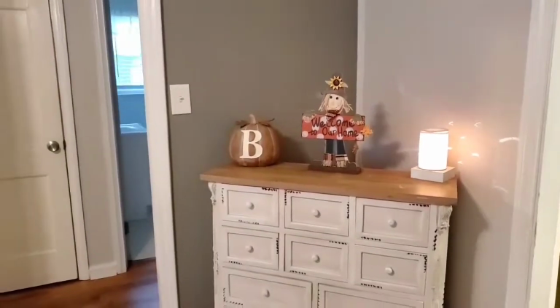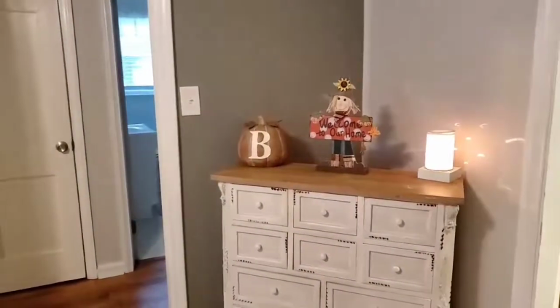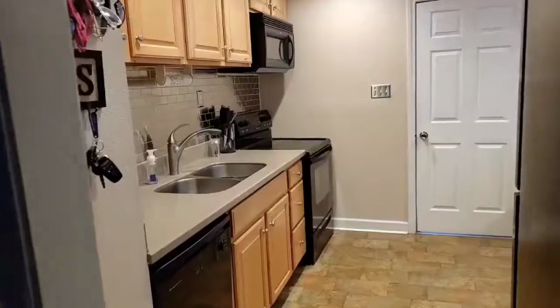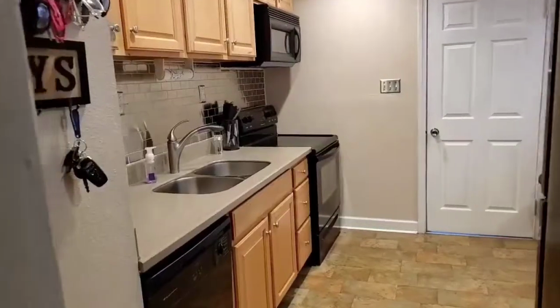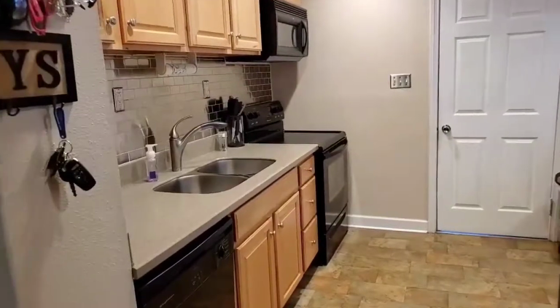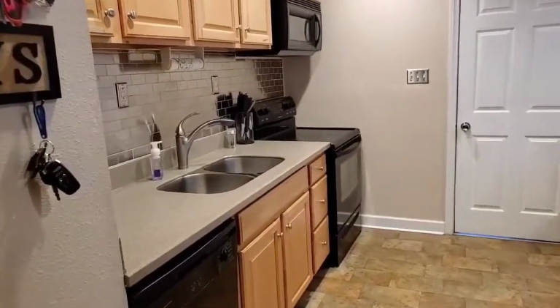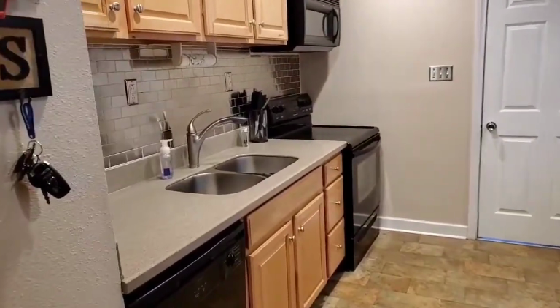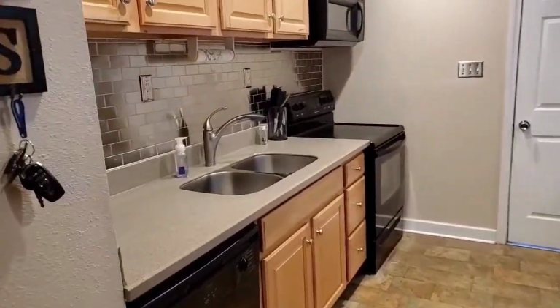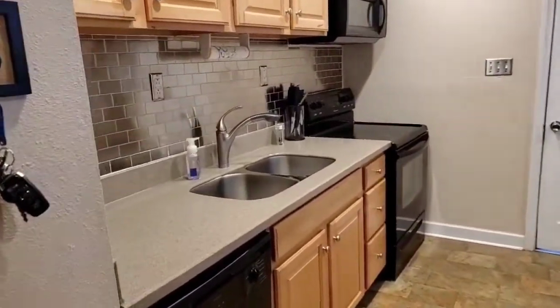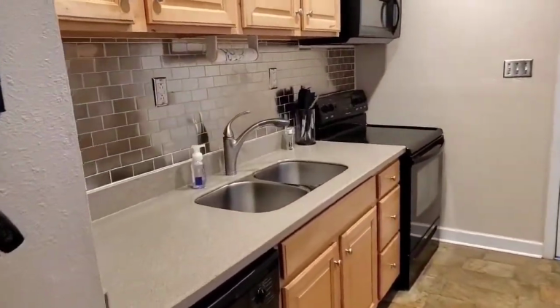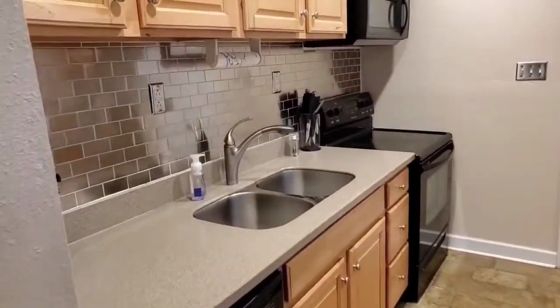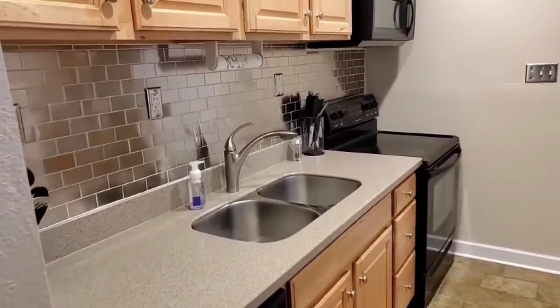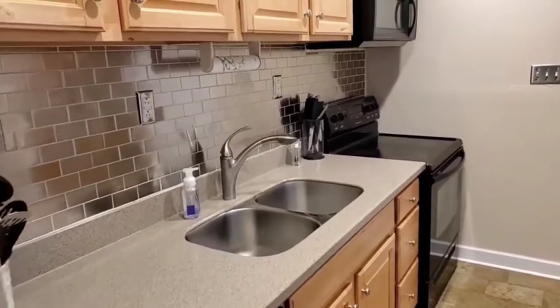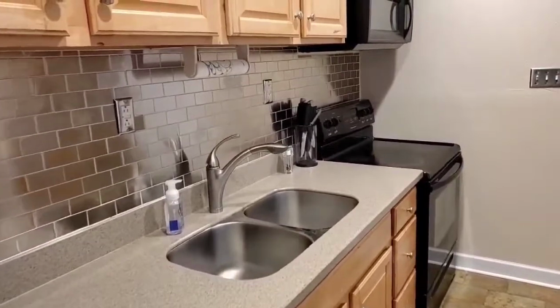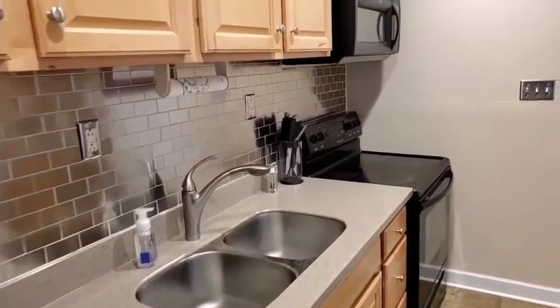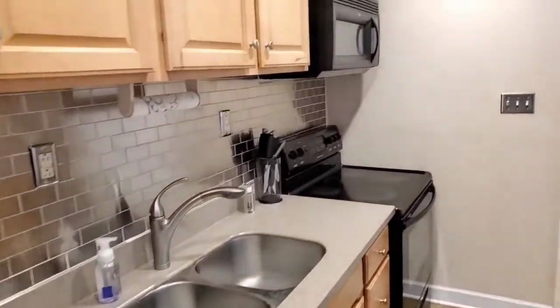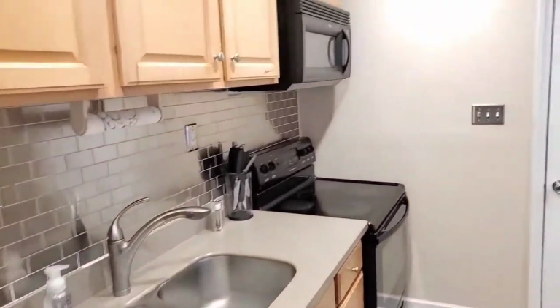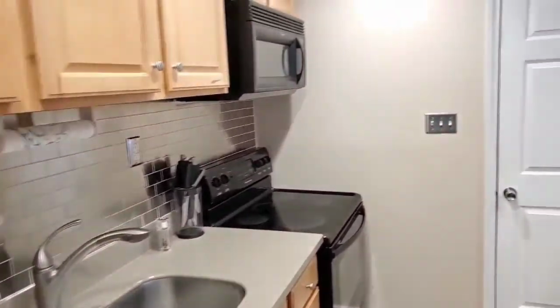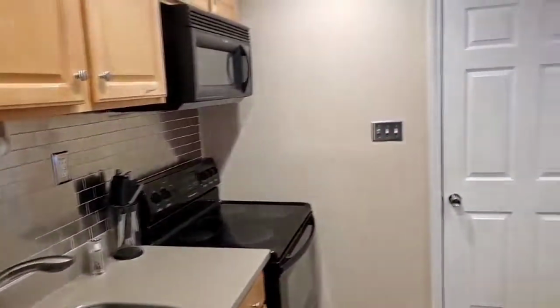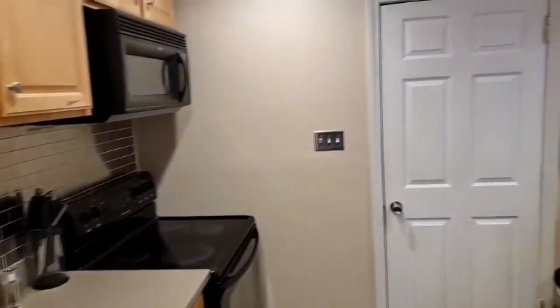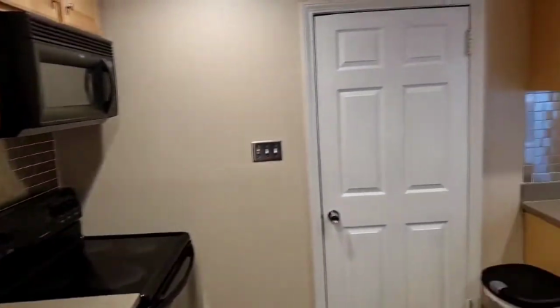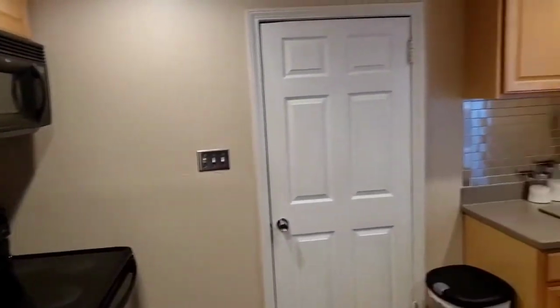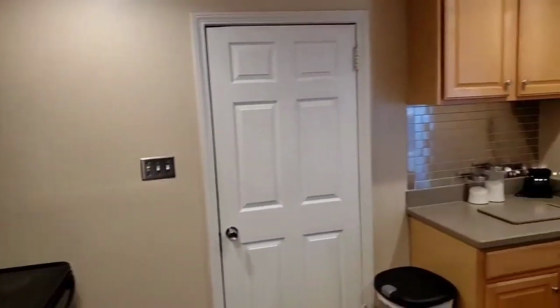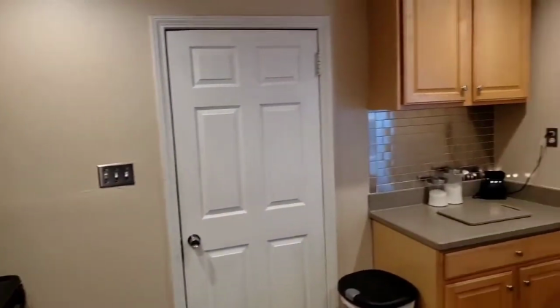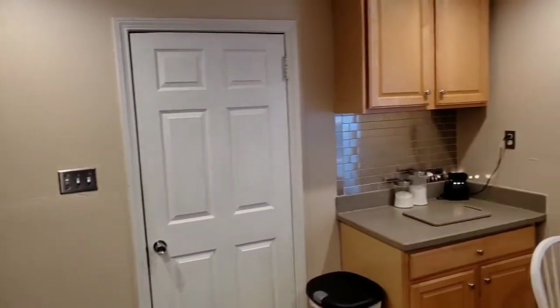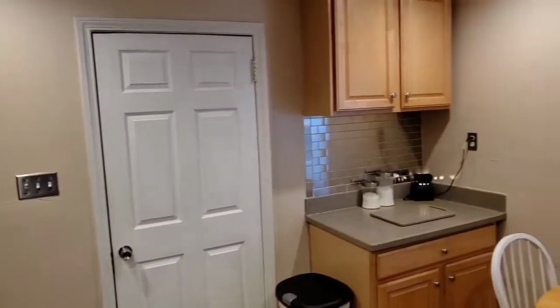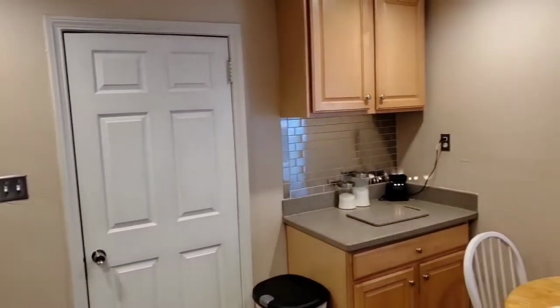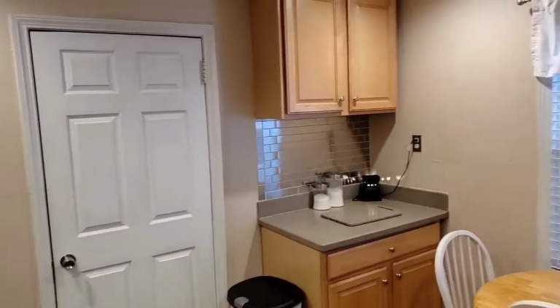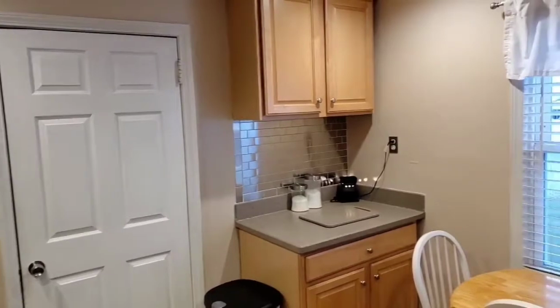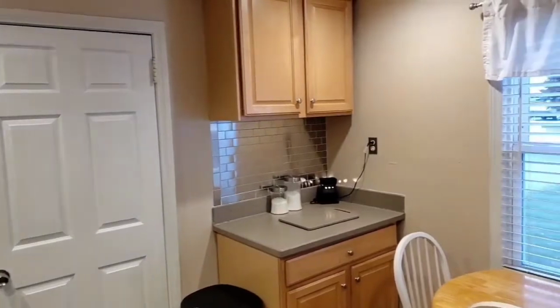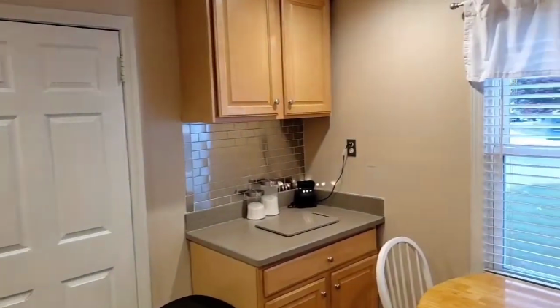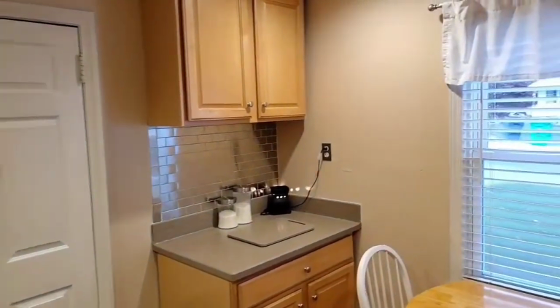Just to the right of the living room is the updated eat-in kitchen. Custom cabinets and countertops, a nice backsplash, and the home has been updated with recessed lighting in the kitchen.